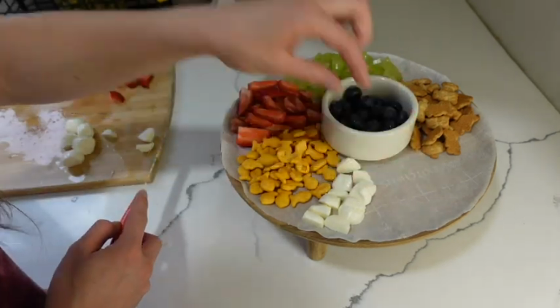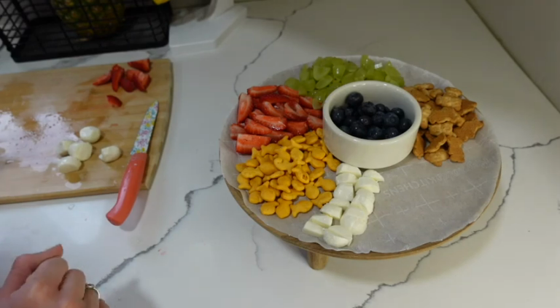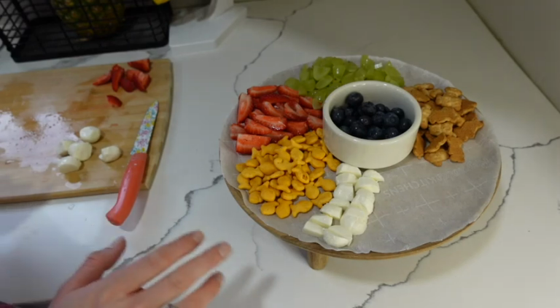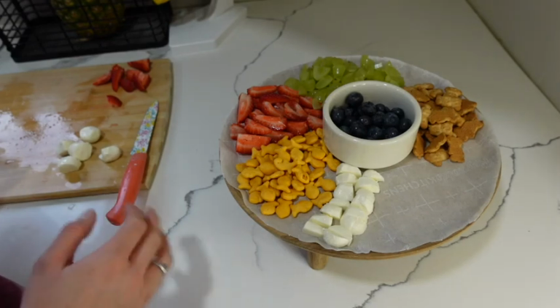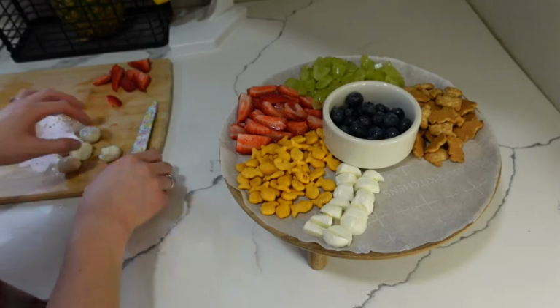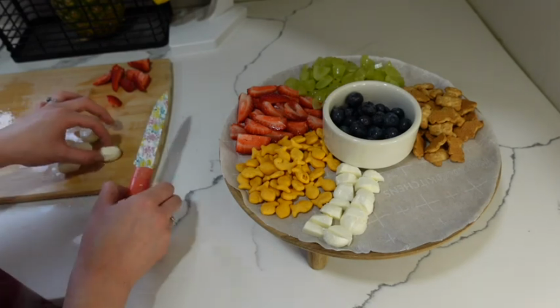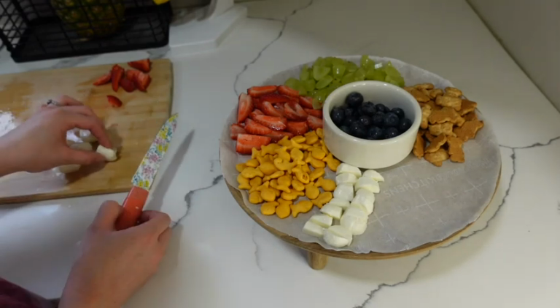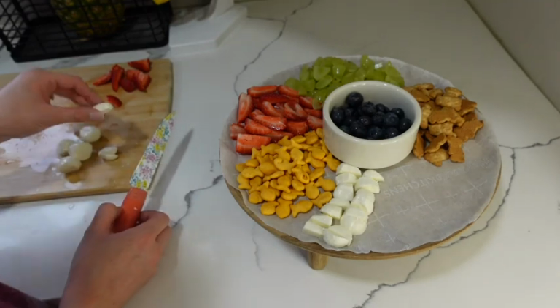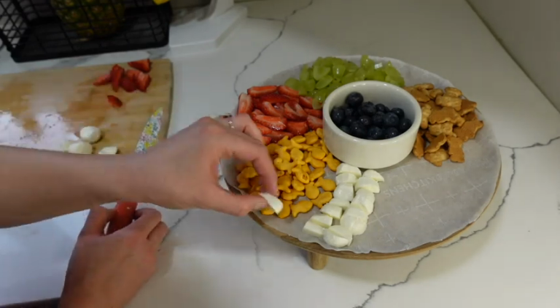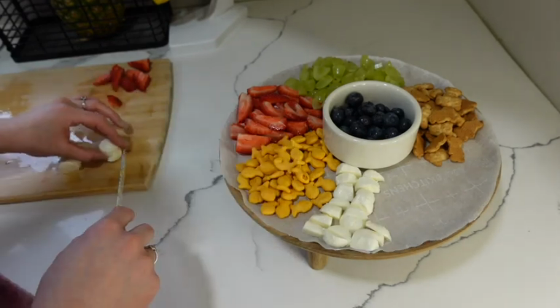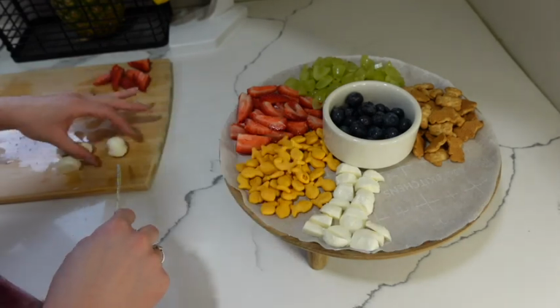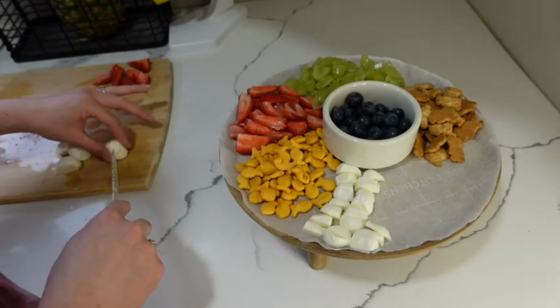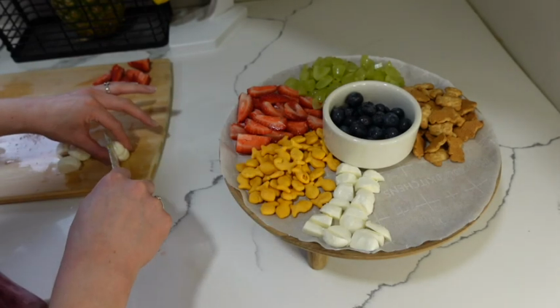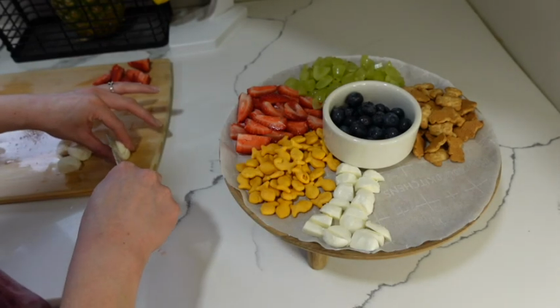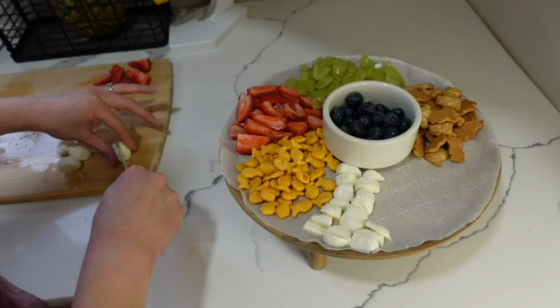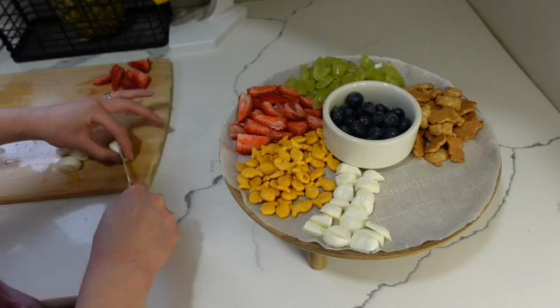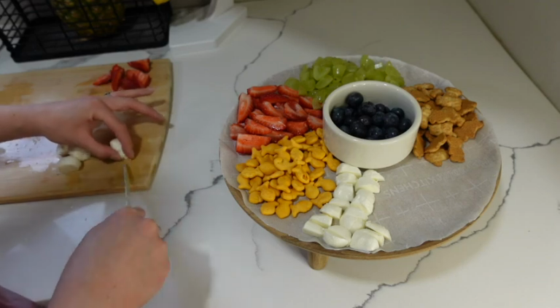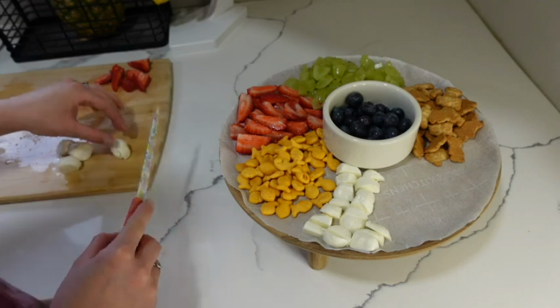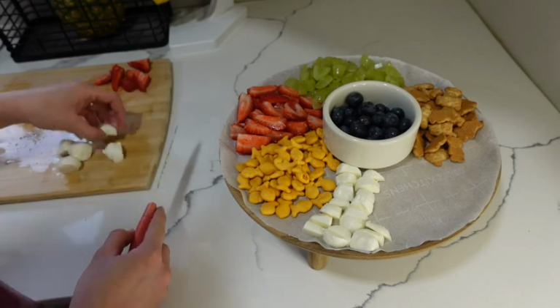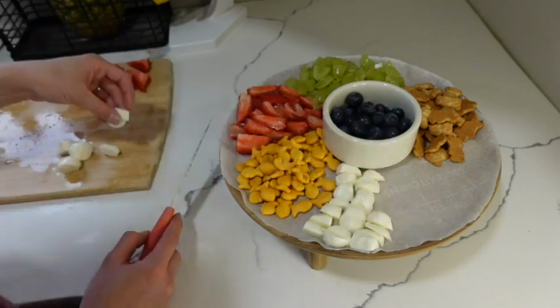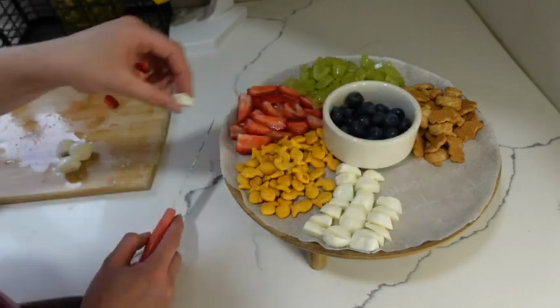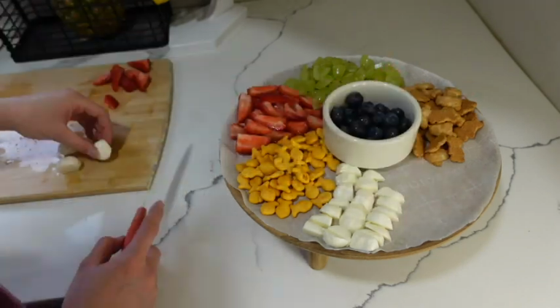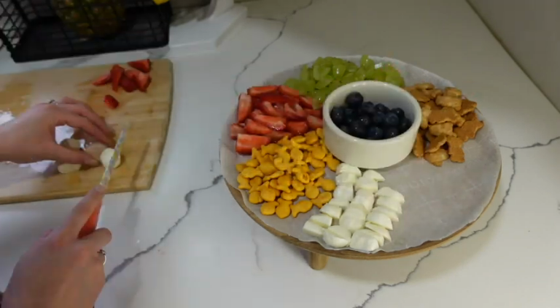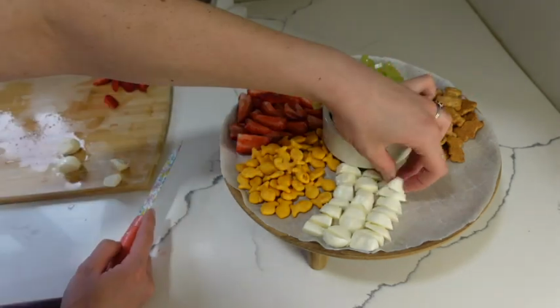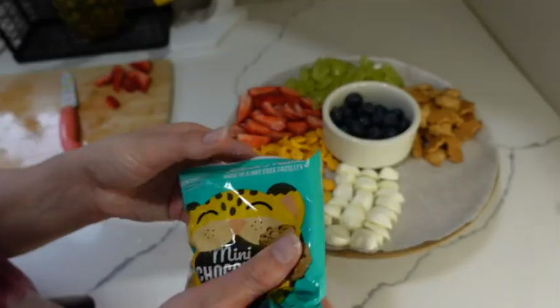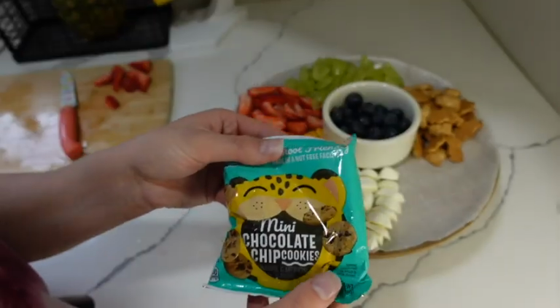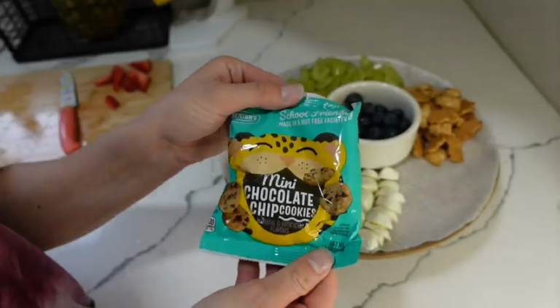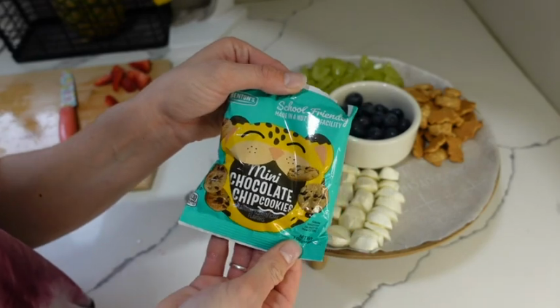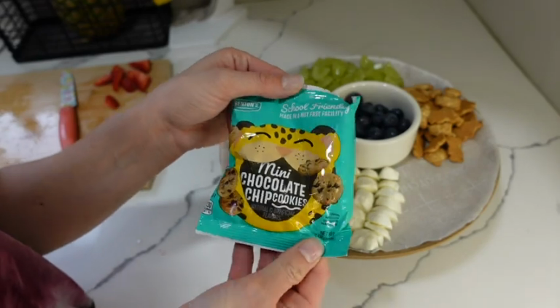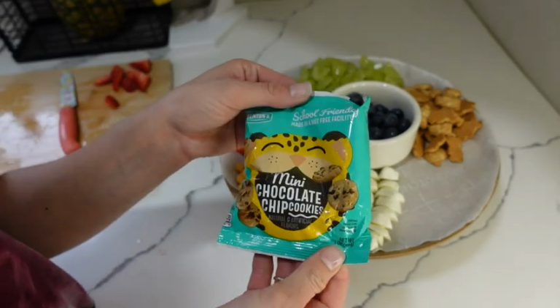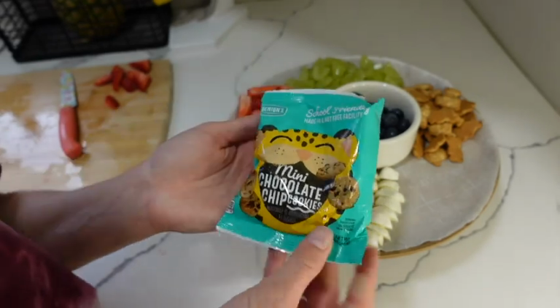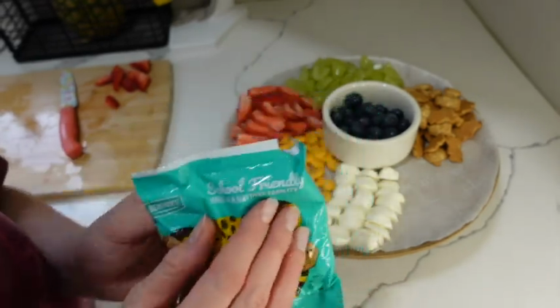As you guys can probably see, I'm not making this as fancy as a charcuterie board. I'm grouping everything together so they can see what they want and pick it easily. Last, we're going to go in with these mini chocolate chip cookies.